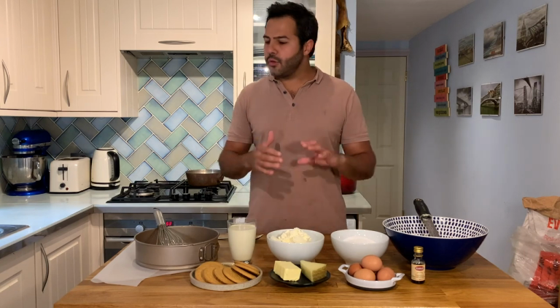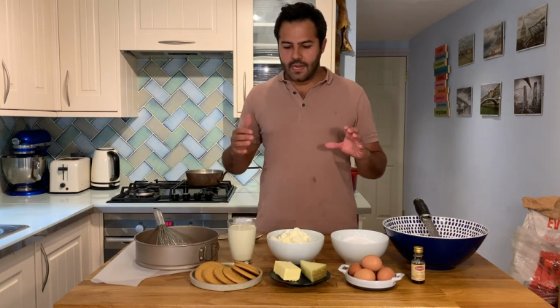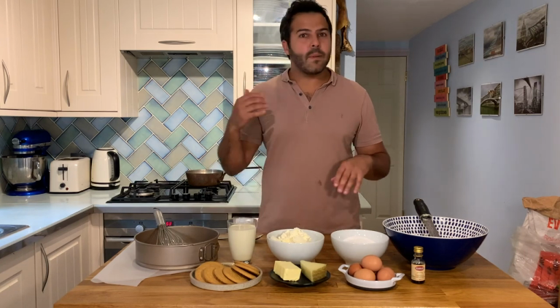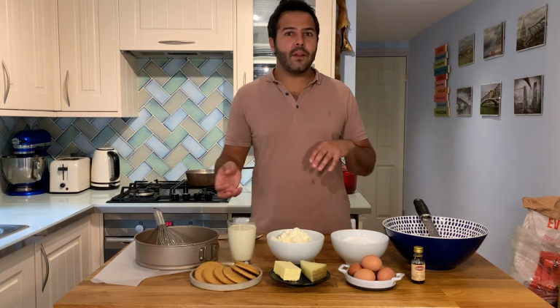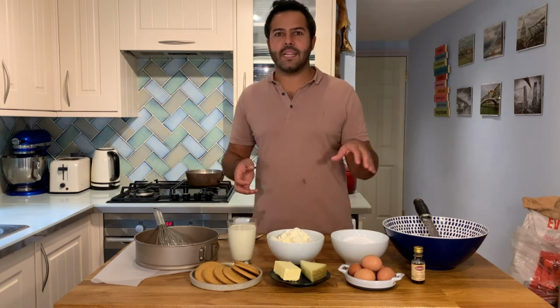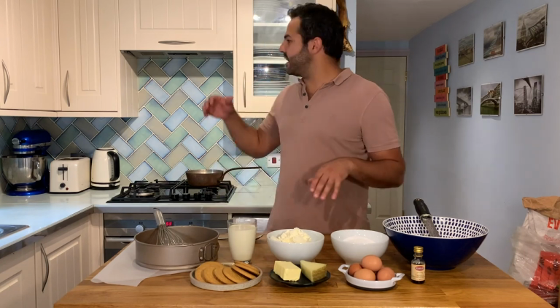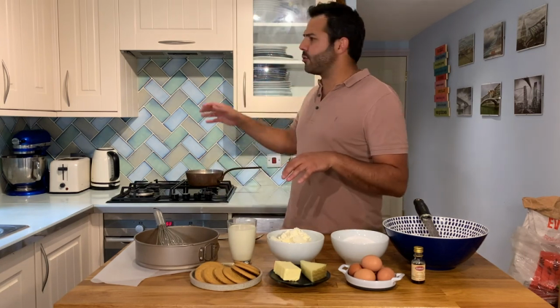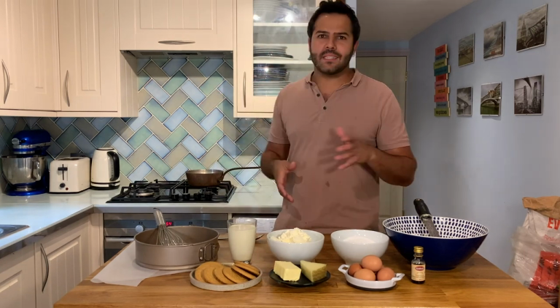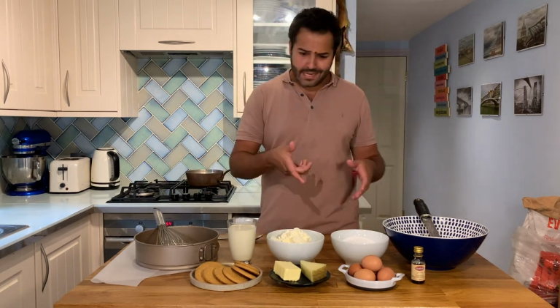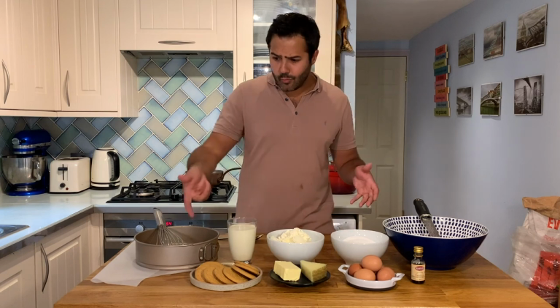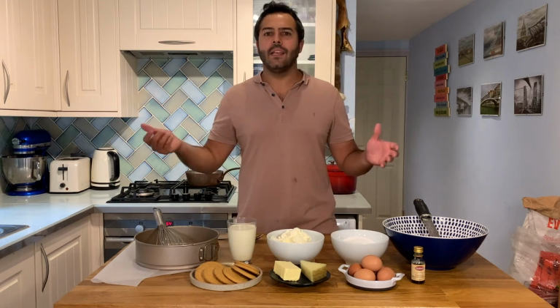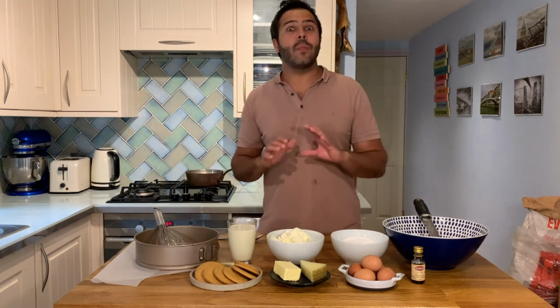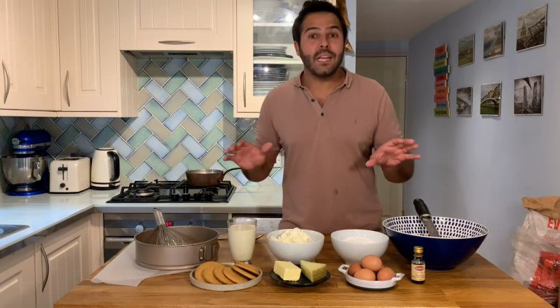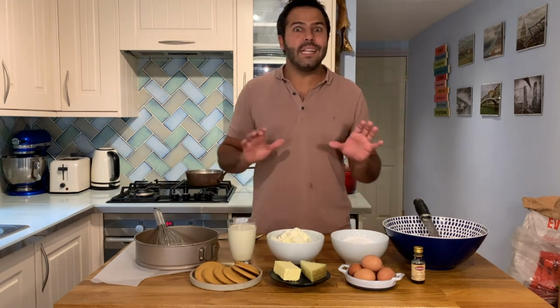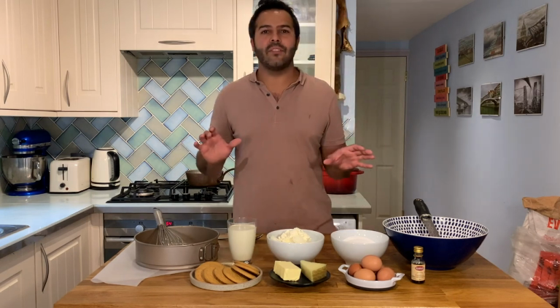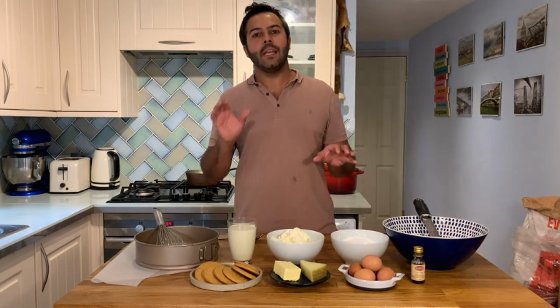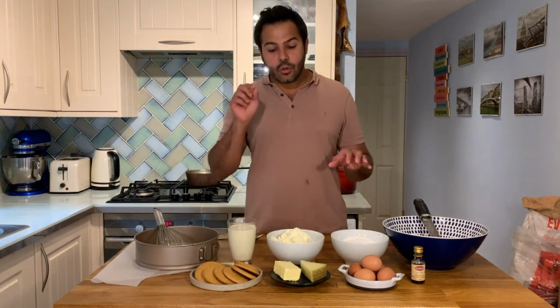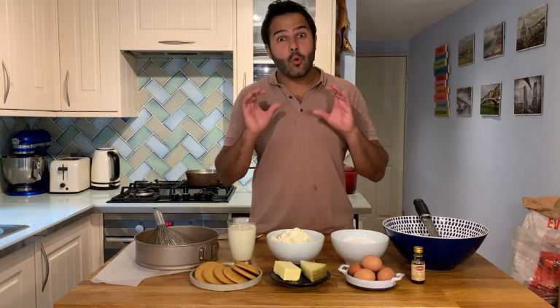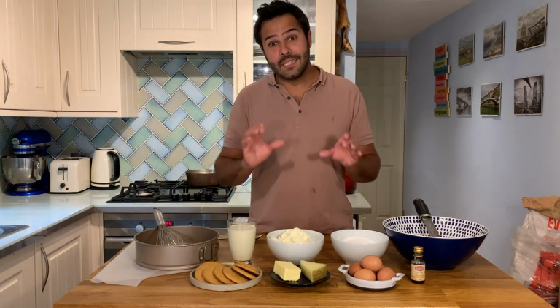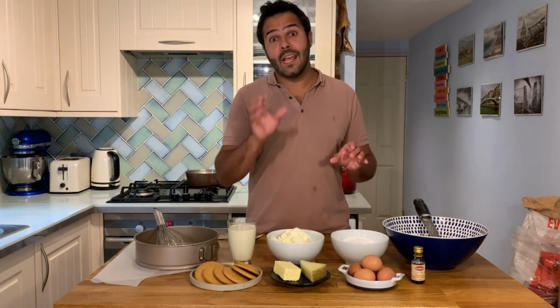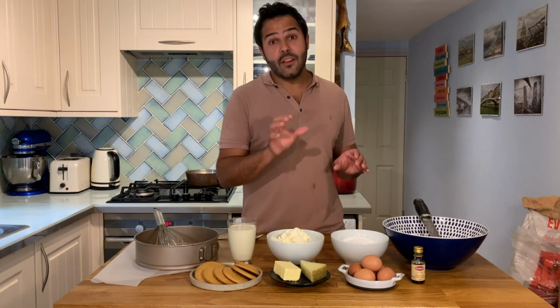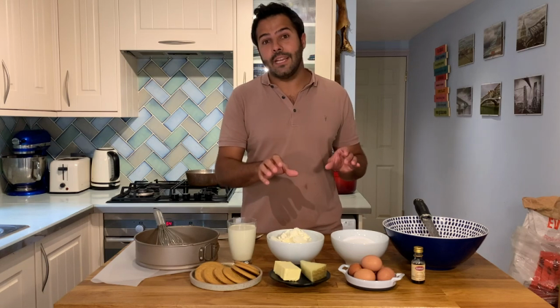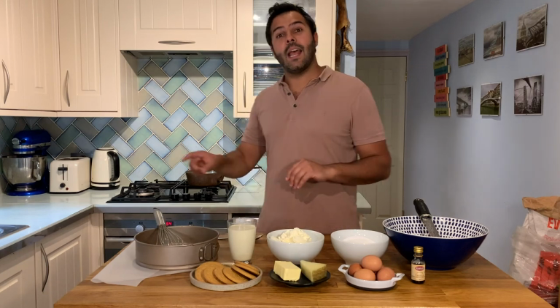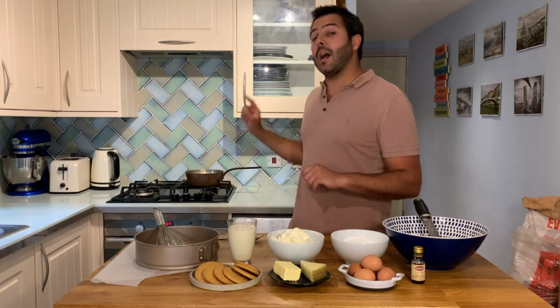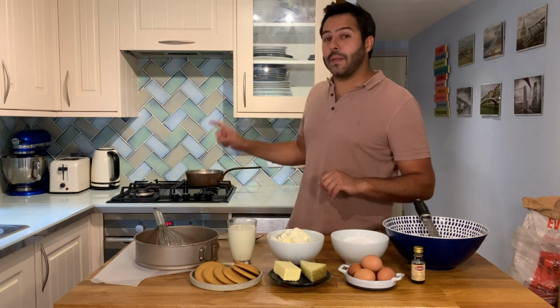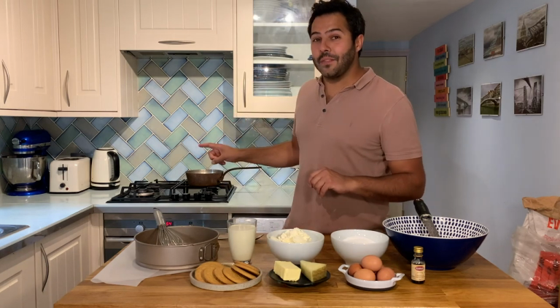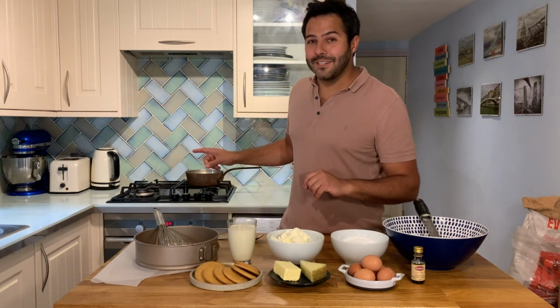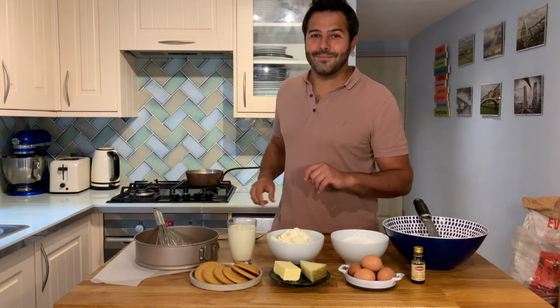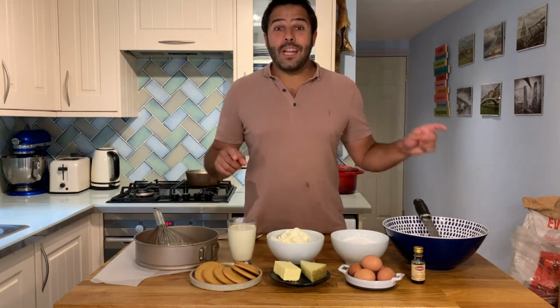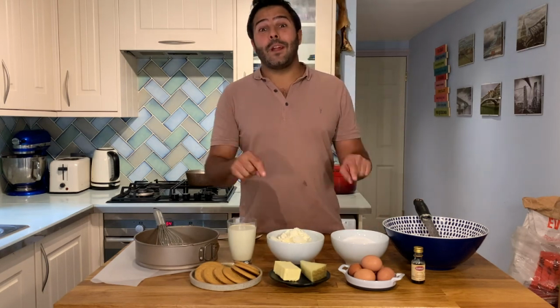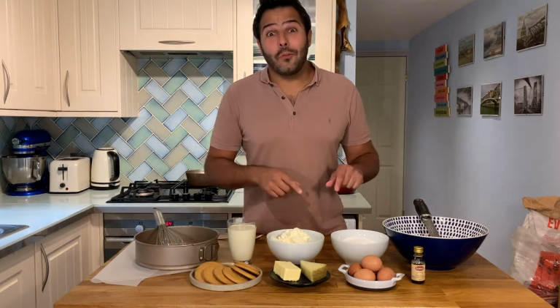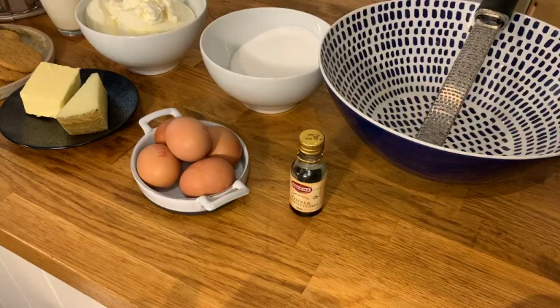You can either blend it, whisk it, use an electric mixer or an electric whisk — that makes little difference. It's all about the quantities, the ingredients, and how you bake it in the oven. So let me run you through the ingredients.